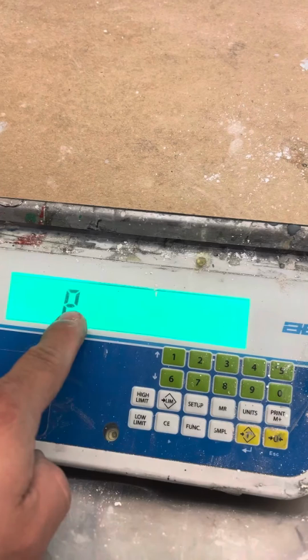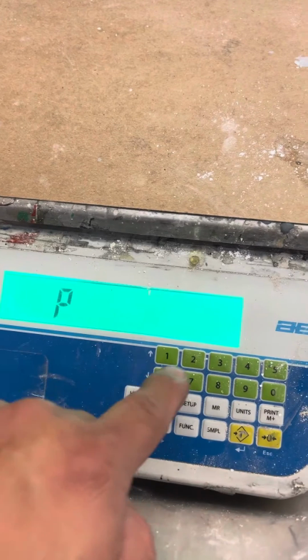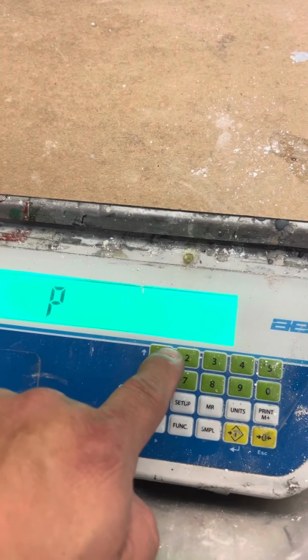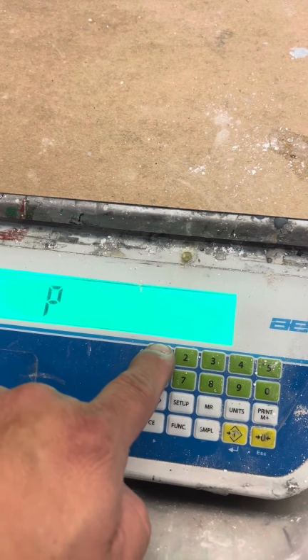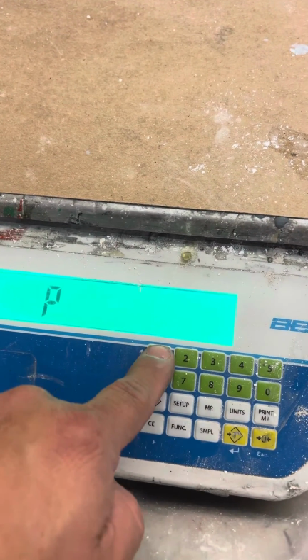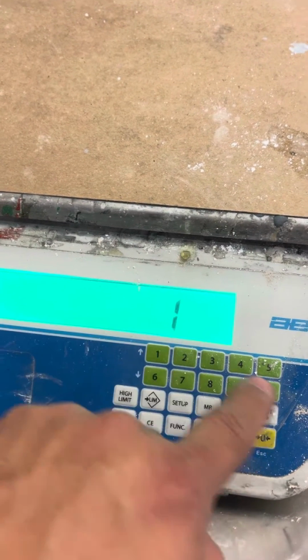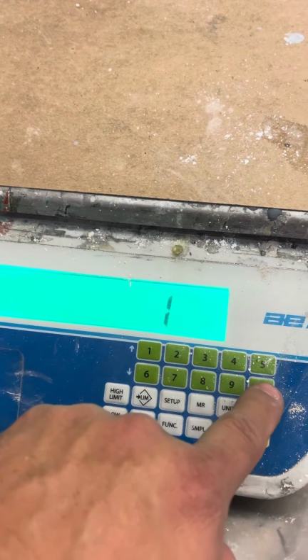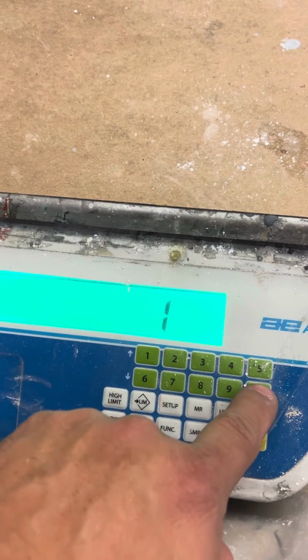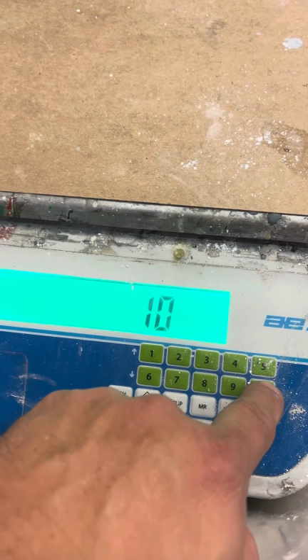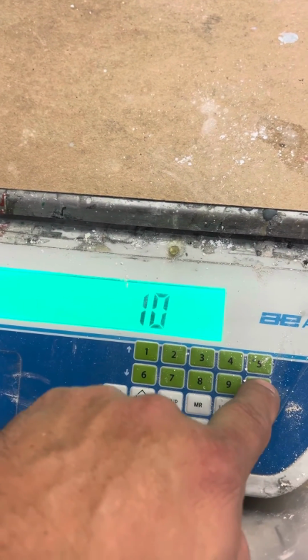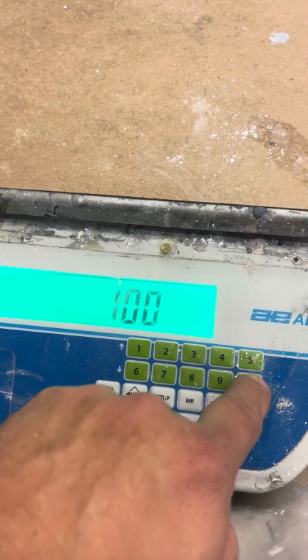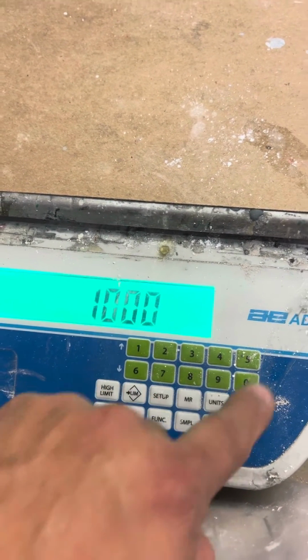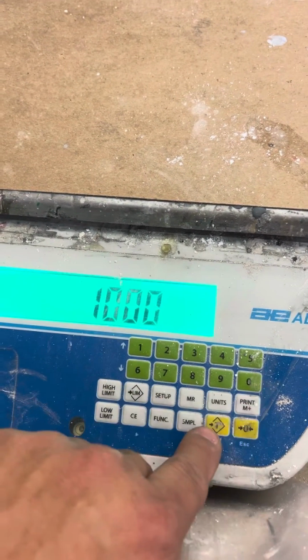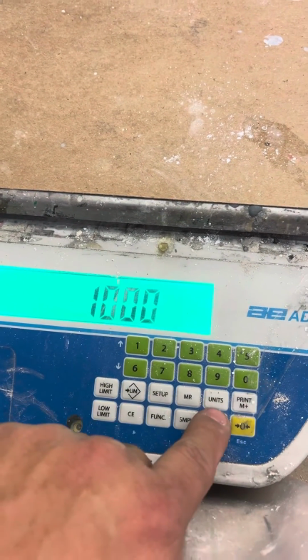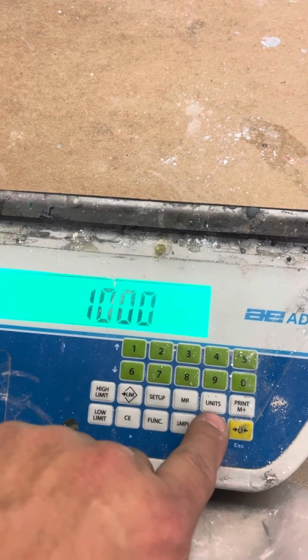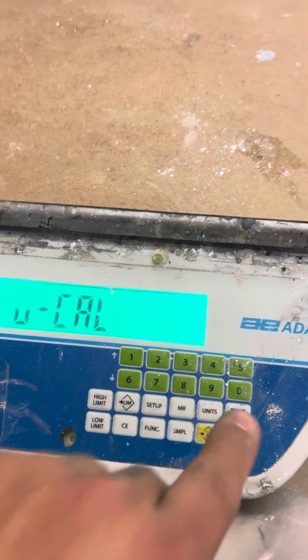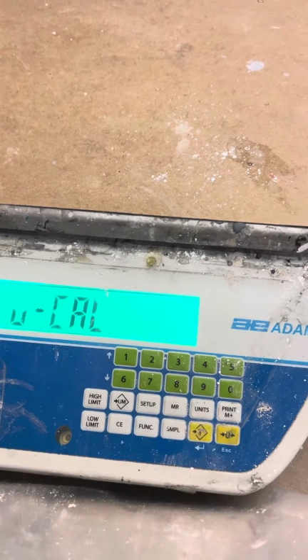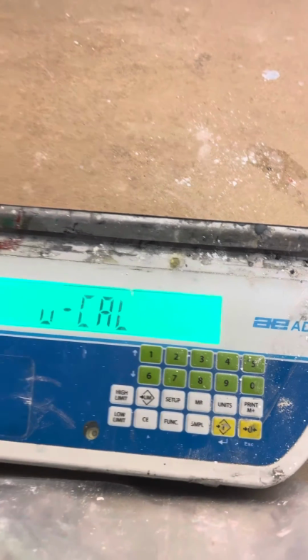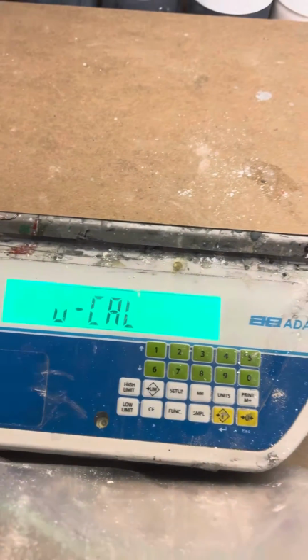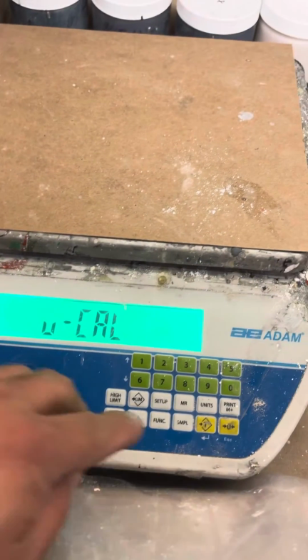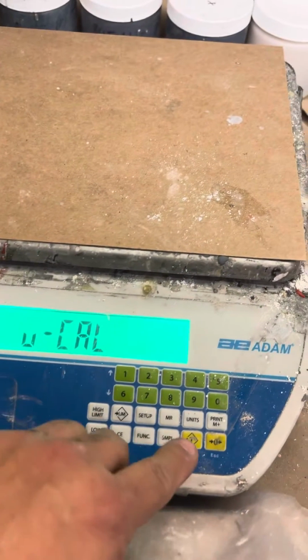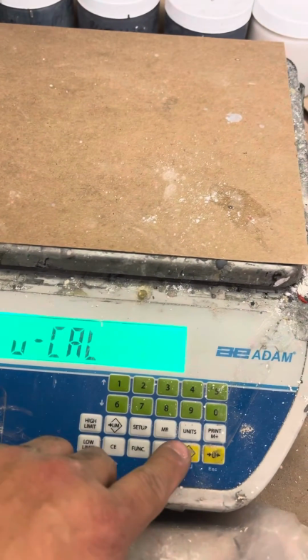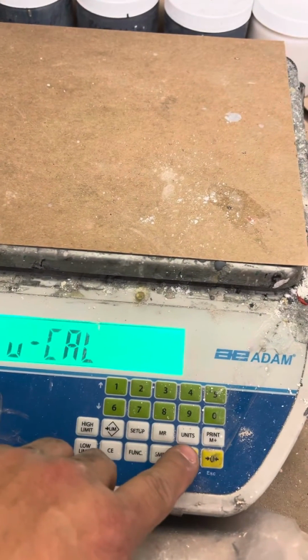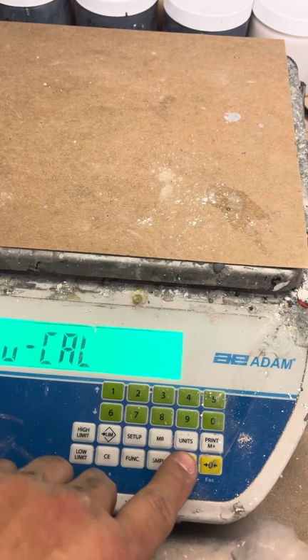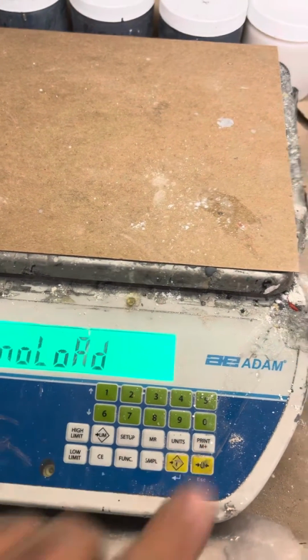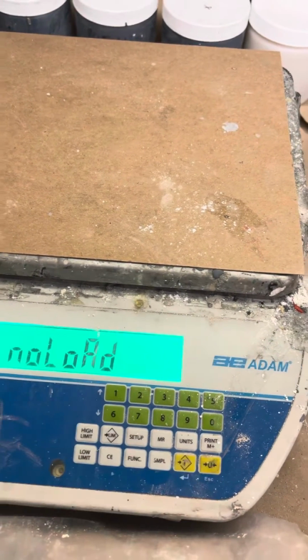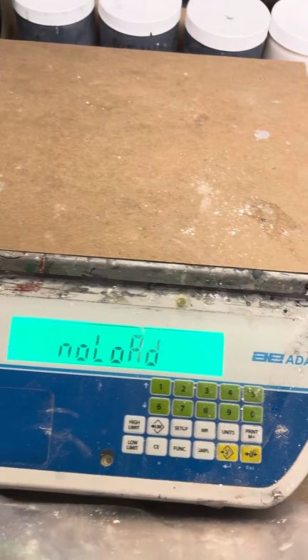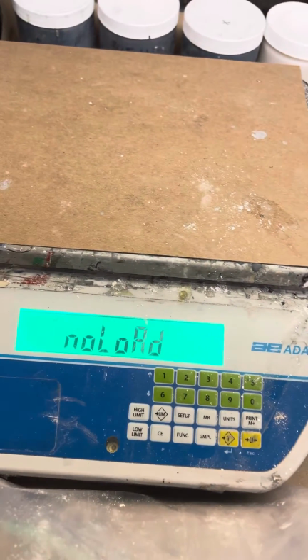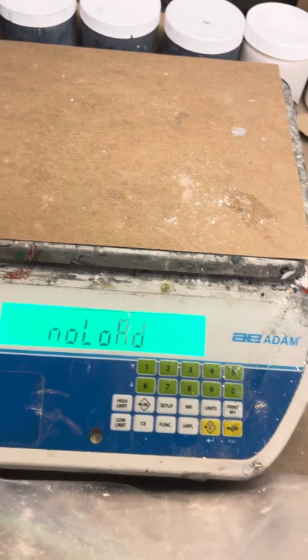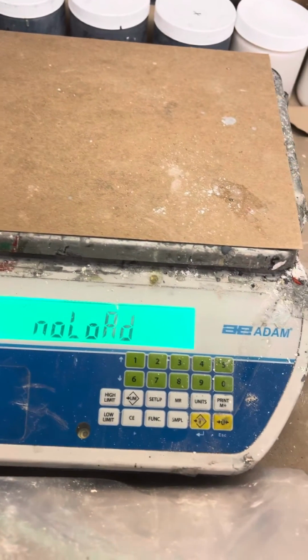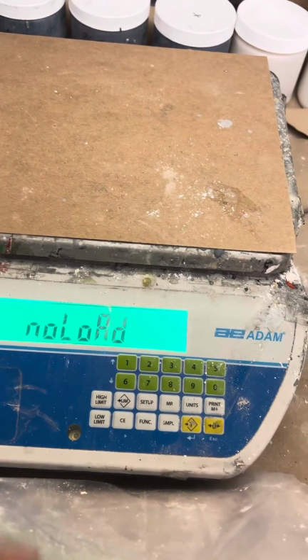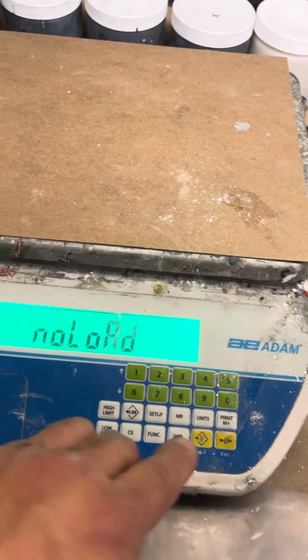The password will be 1-0-0-0. Hit Enter, then hit Enter again. That's your no-load on the scale.